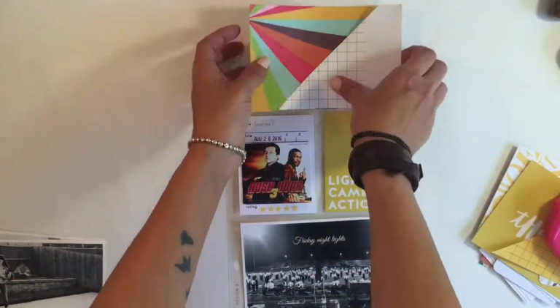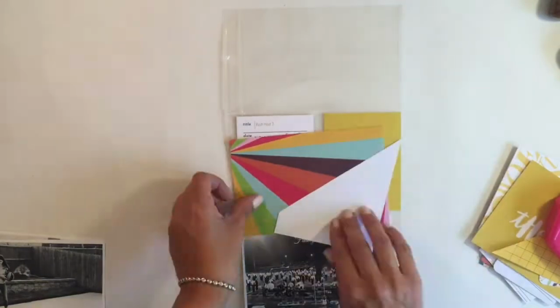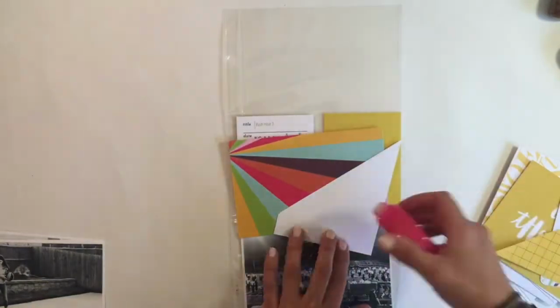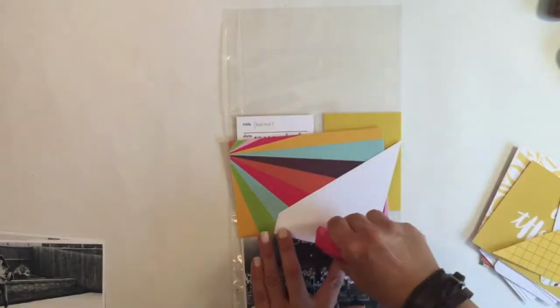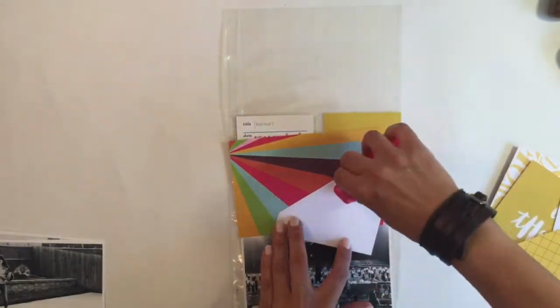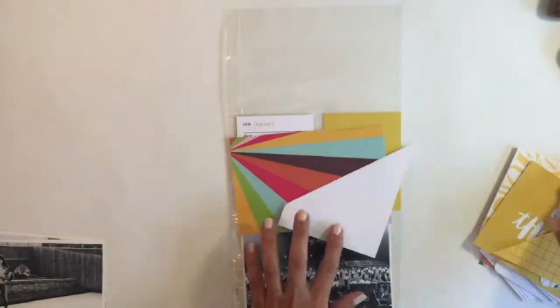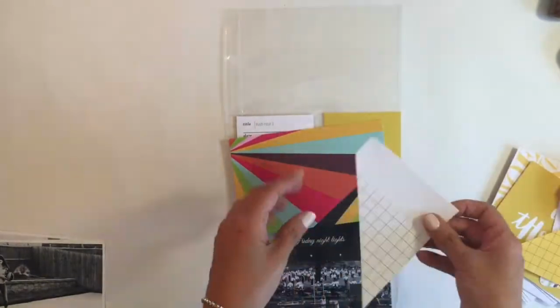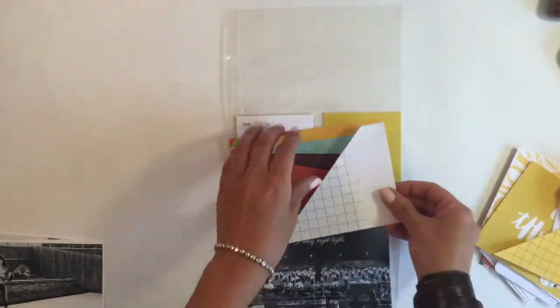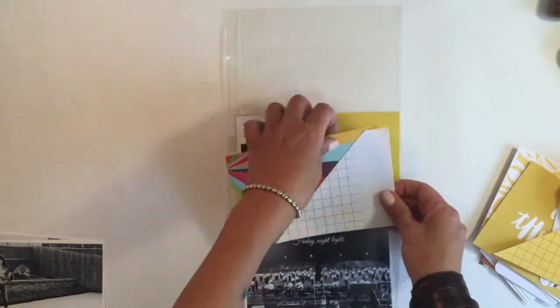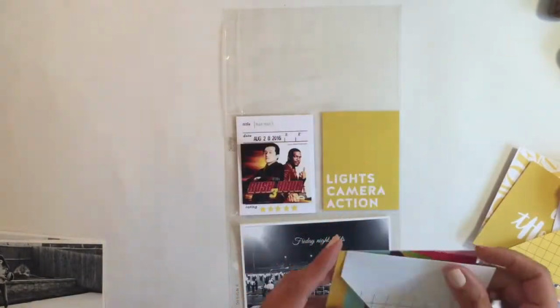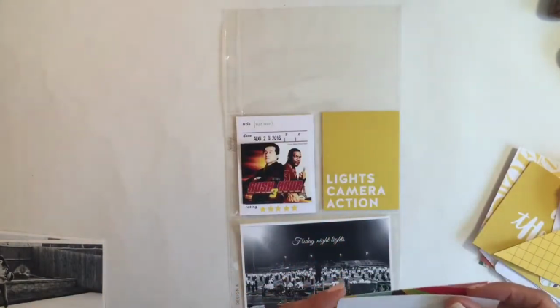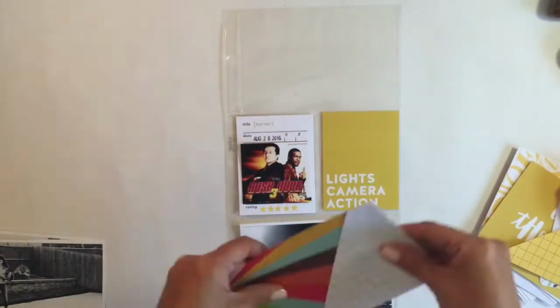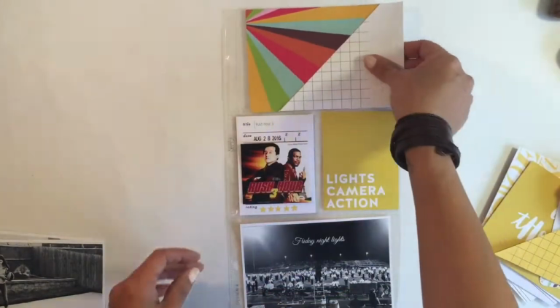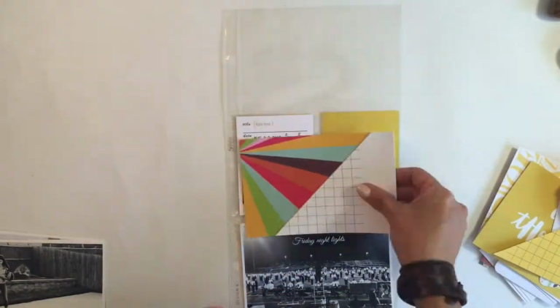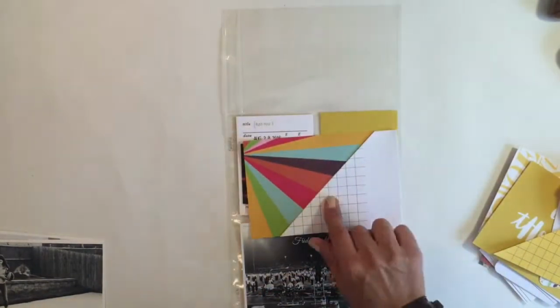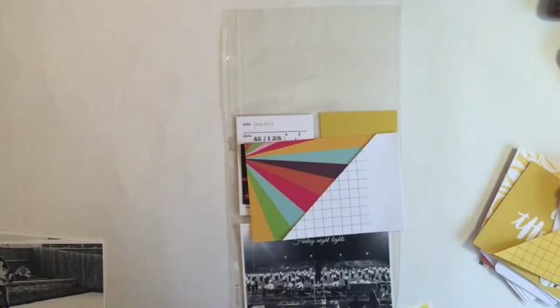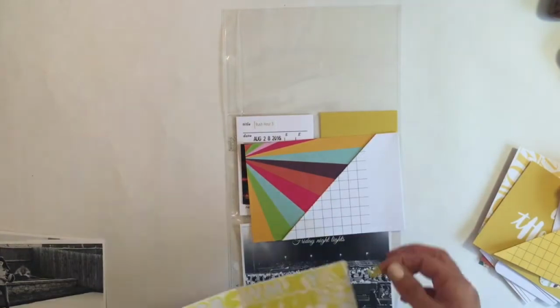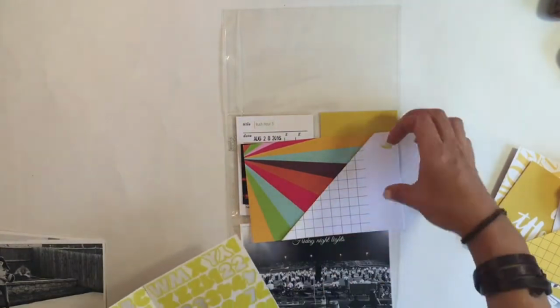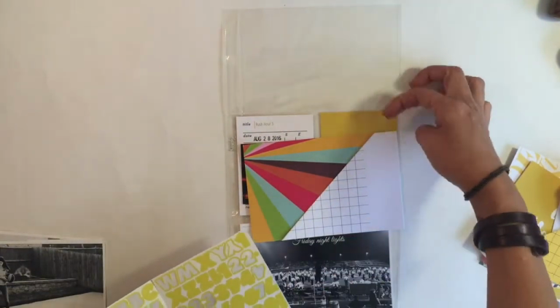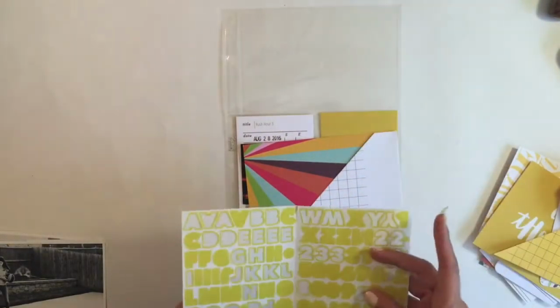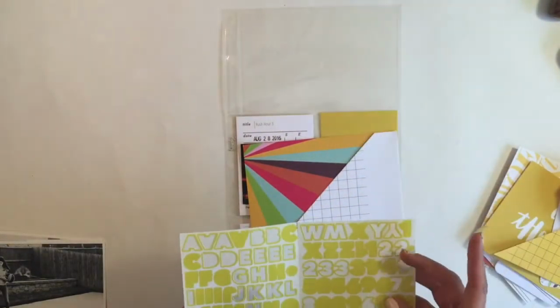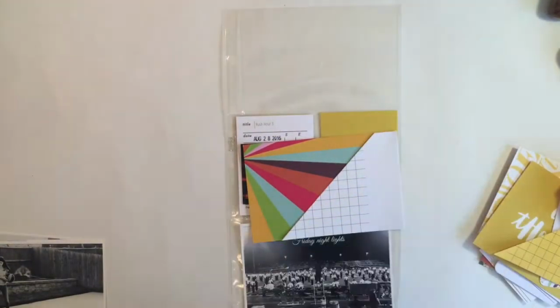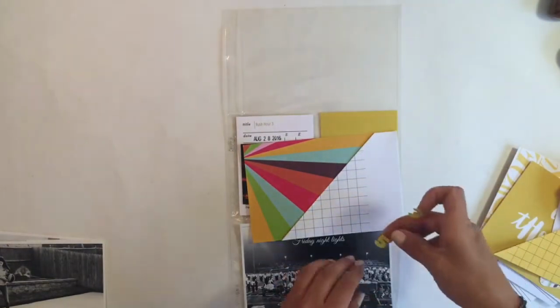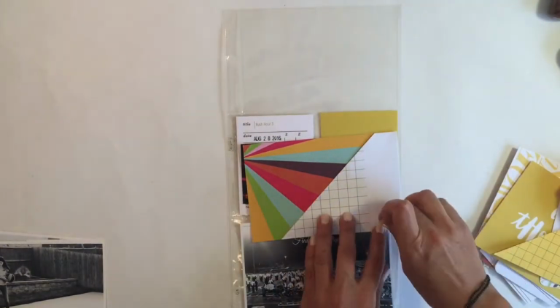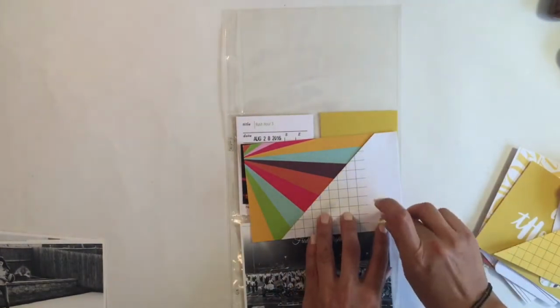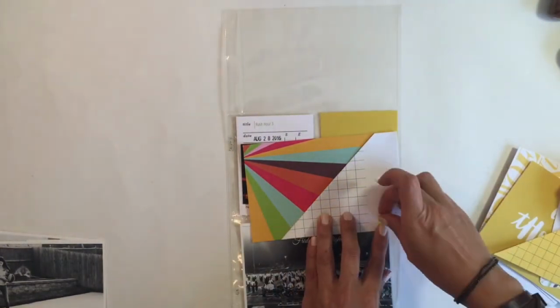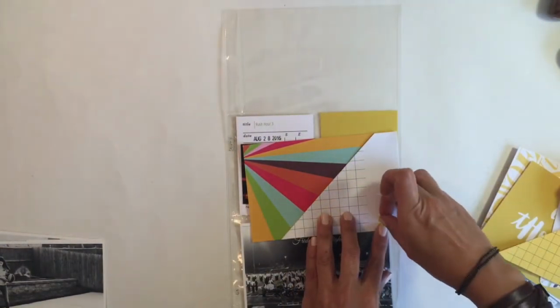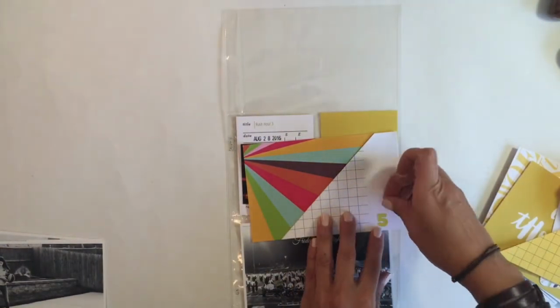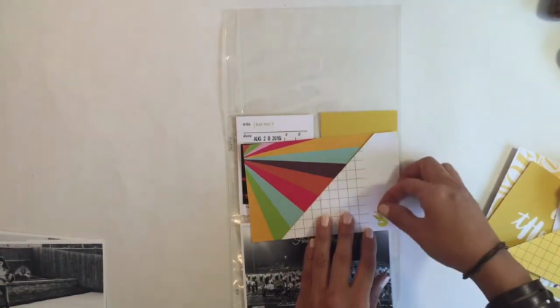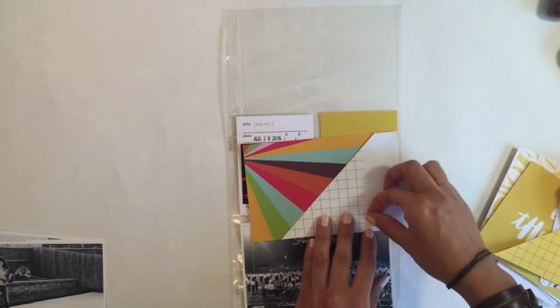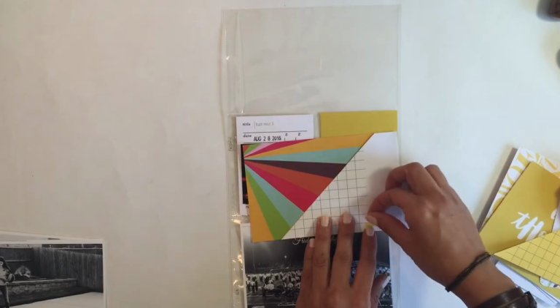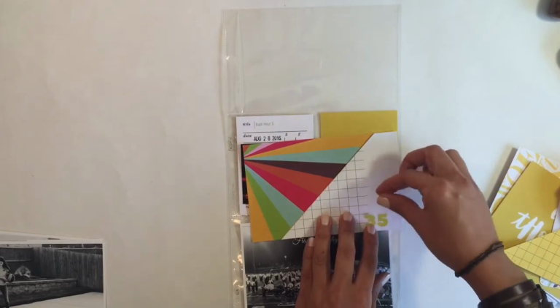I'm not gonna do much right now. I think I'm just gonna work on my title card and add my week 35 to that.